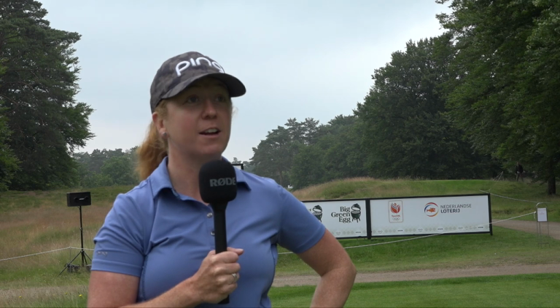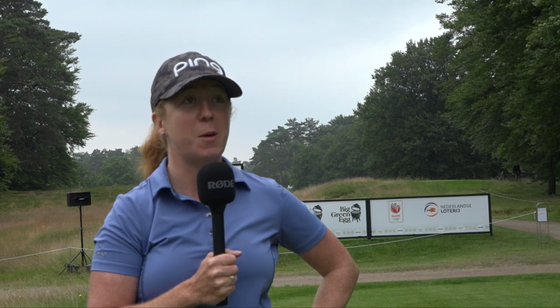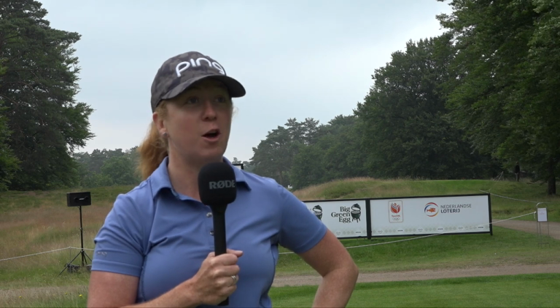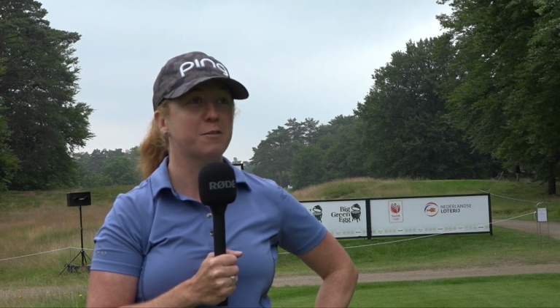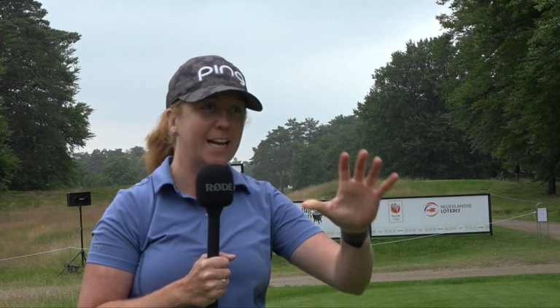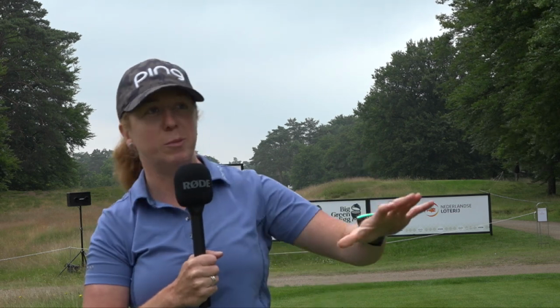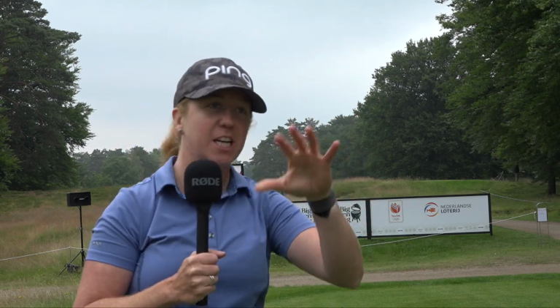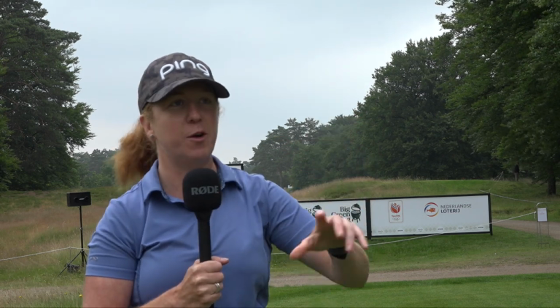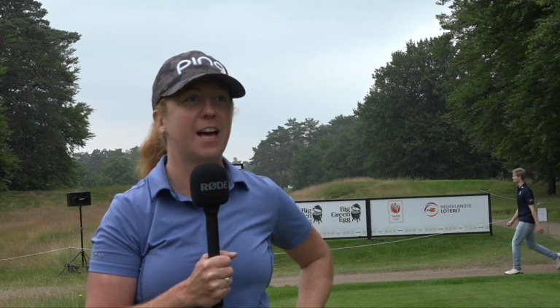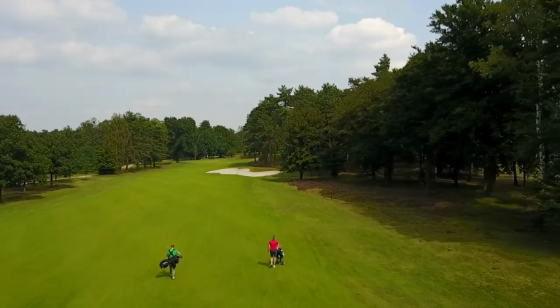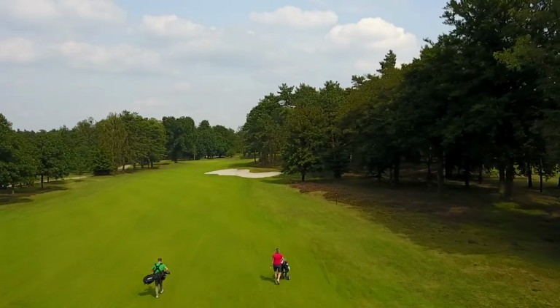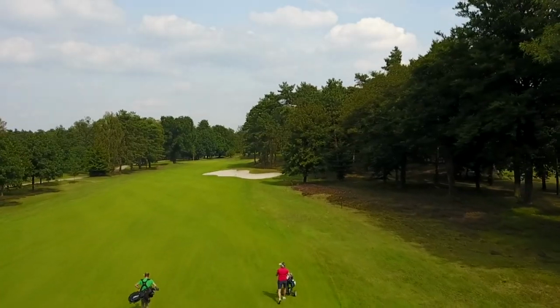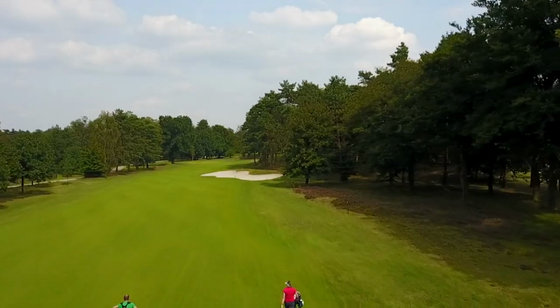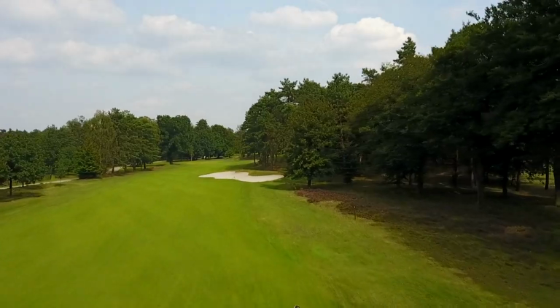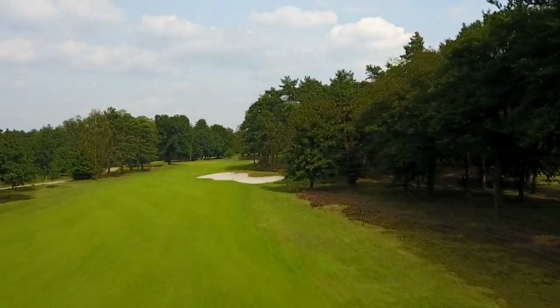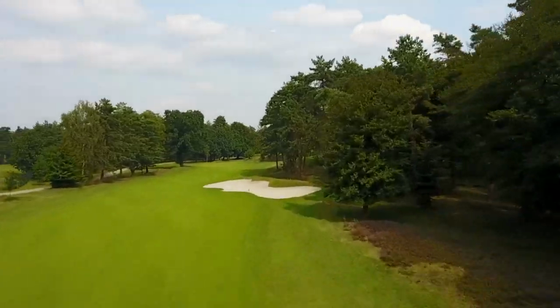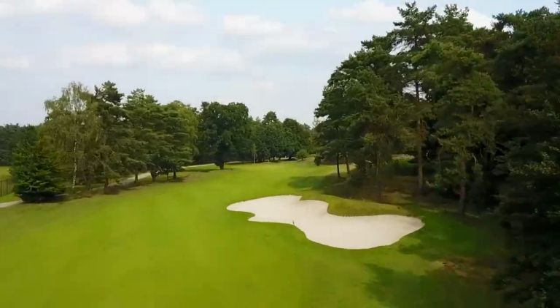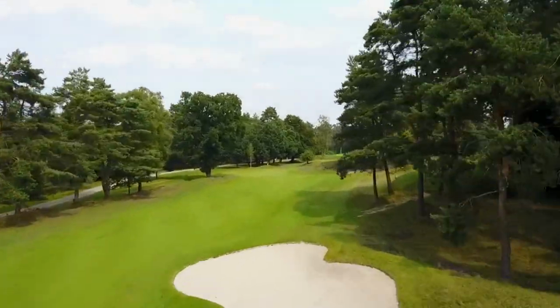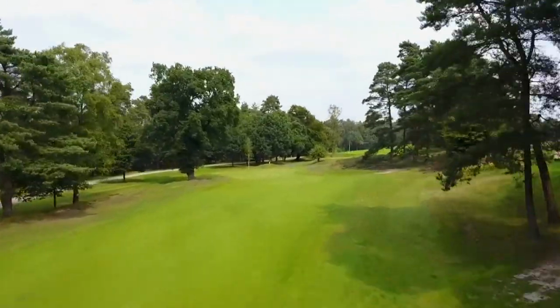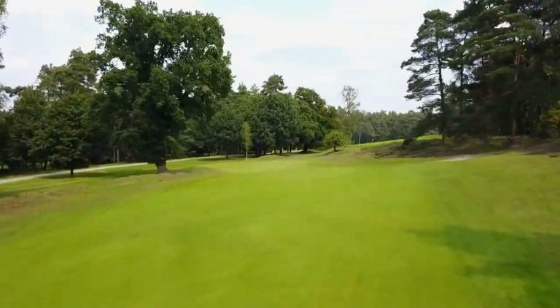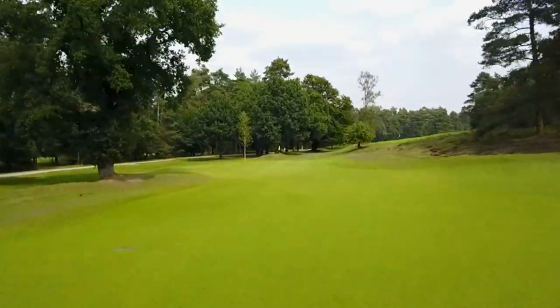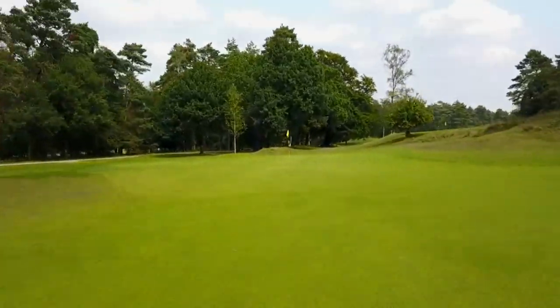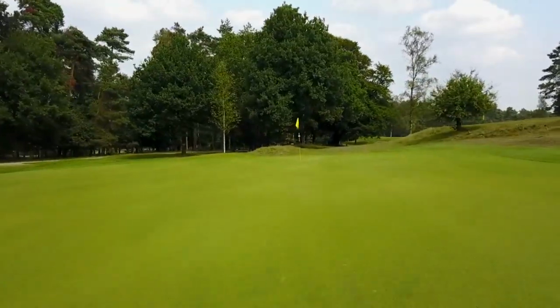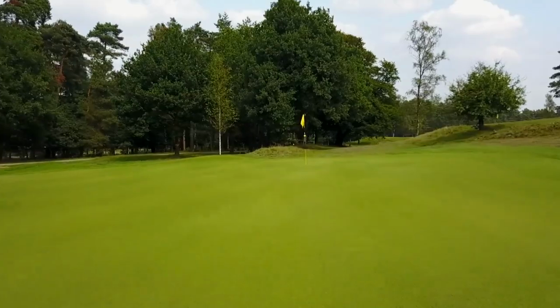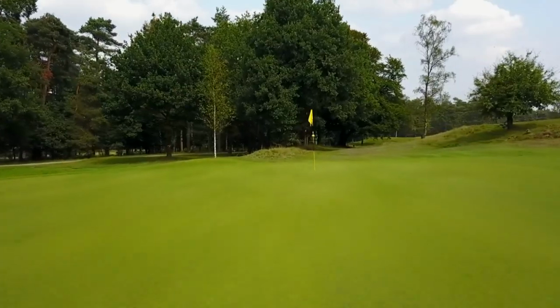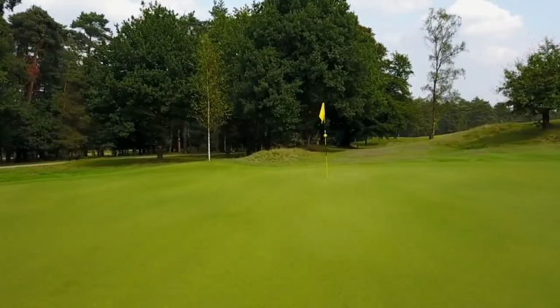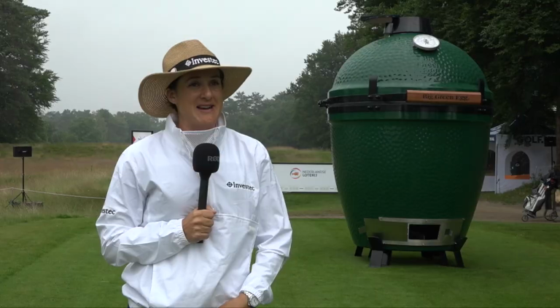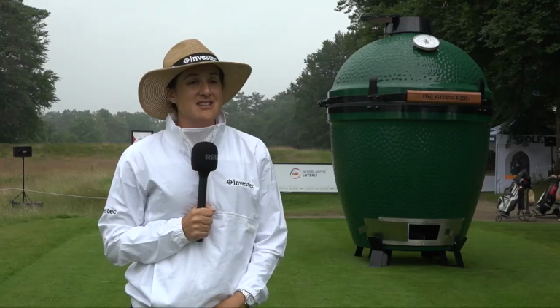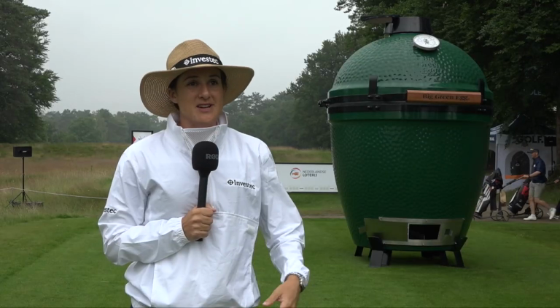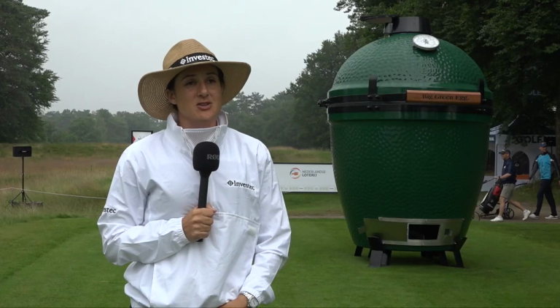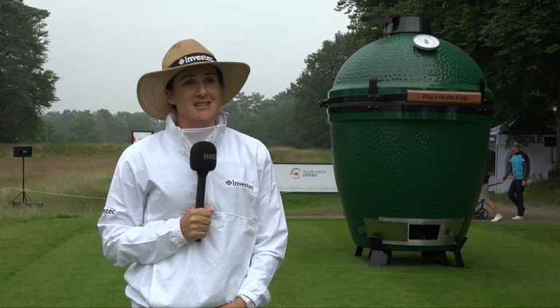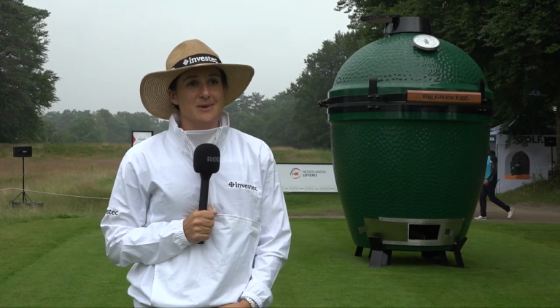Yeah, kind of reminds me a lot of Hankley Common, Sunningdale — kind of that area for us back in England. So yeah, really, really nice actually. Really tight, small fairways, really thin fairways, small greens — so it's going to be a good test this week.